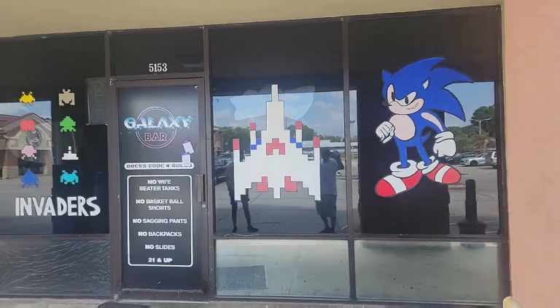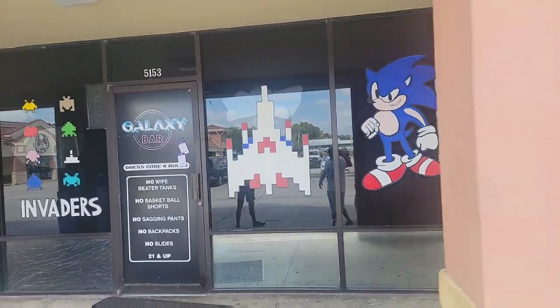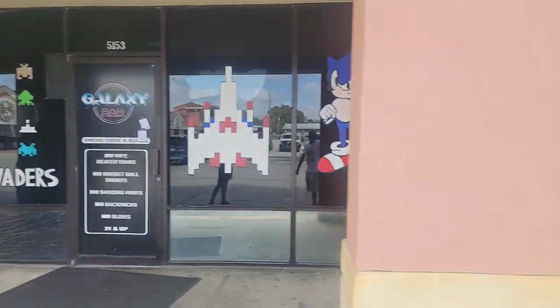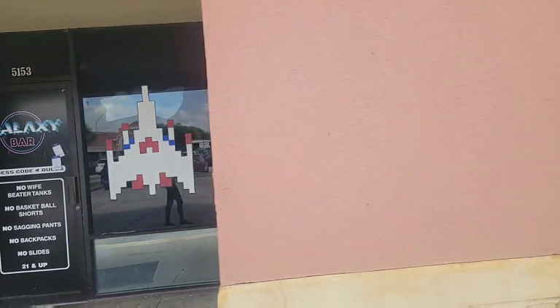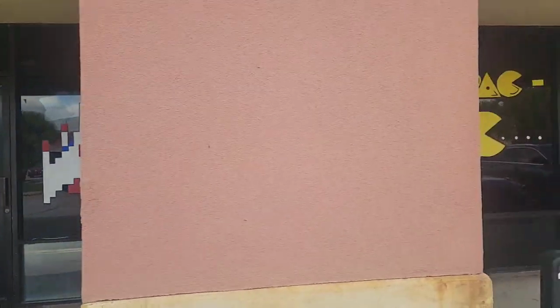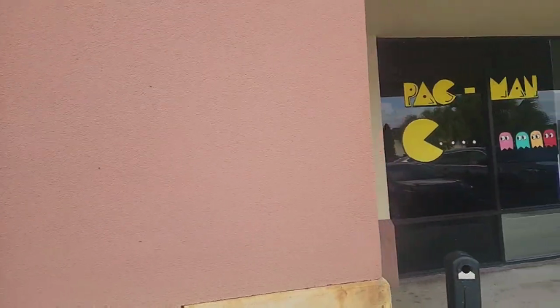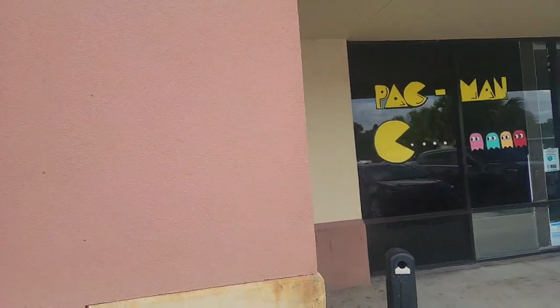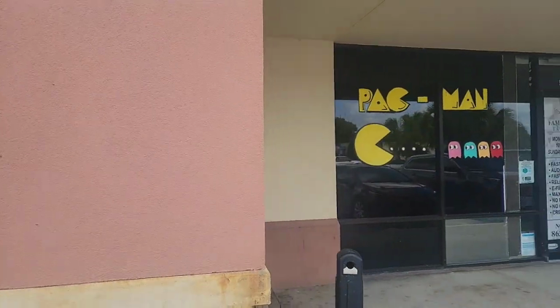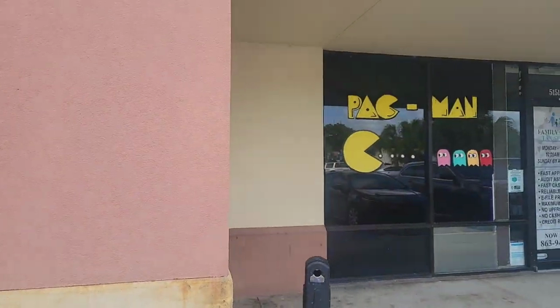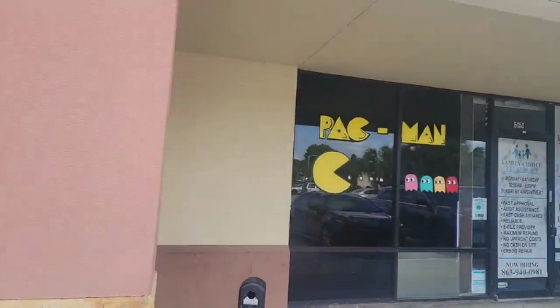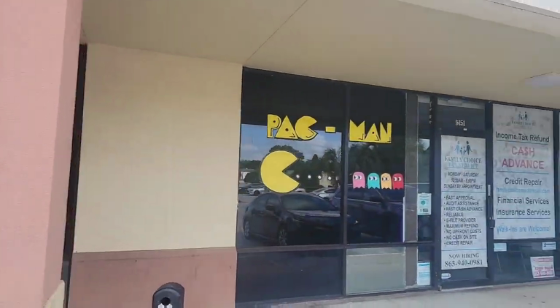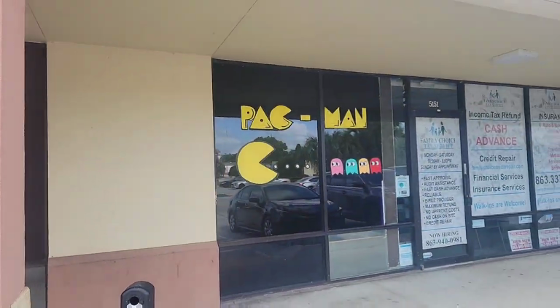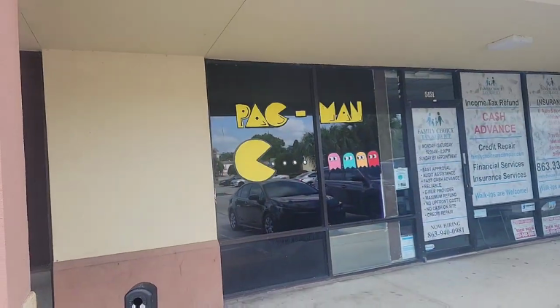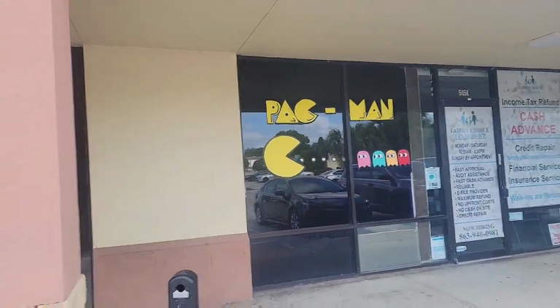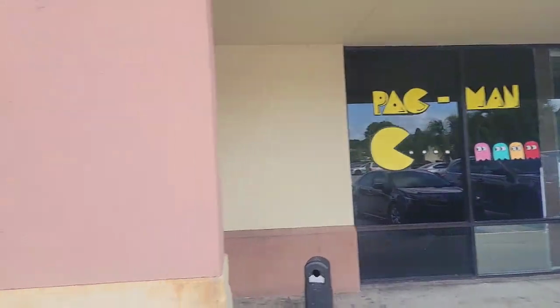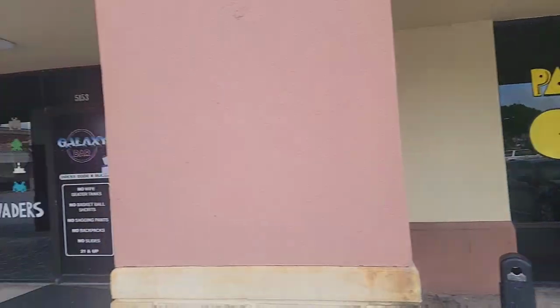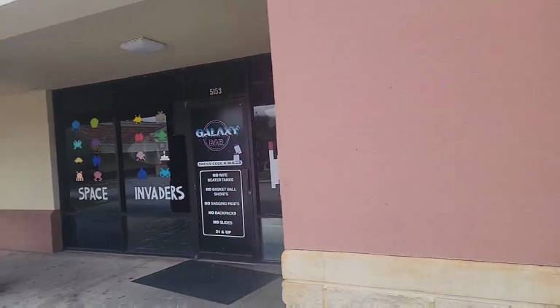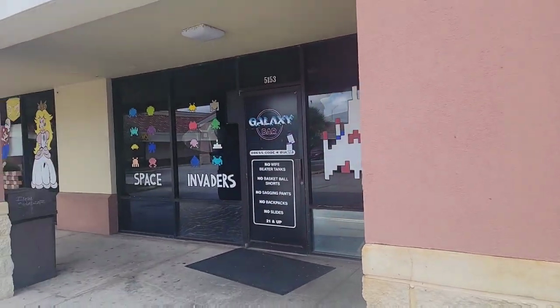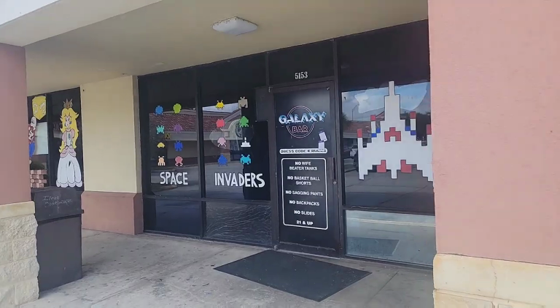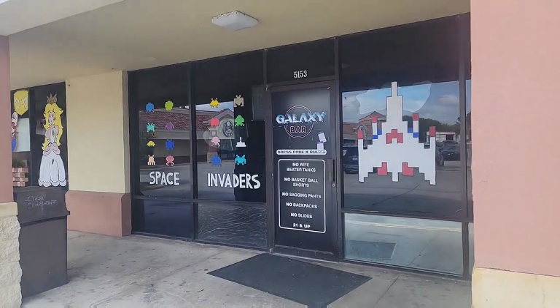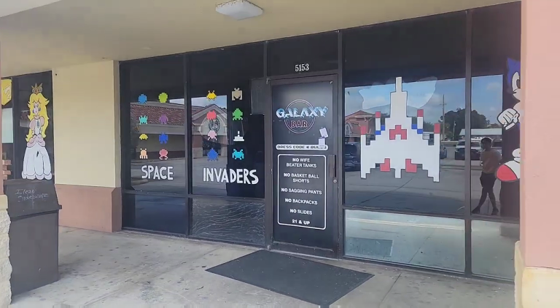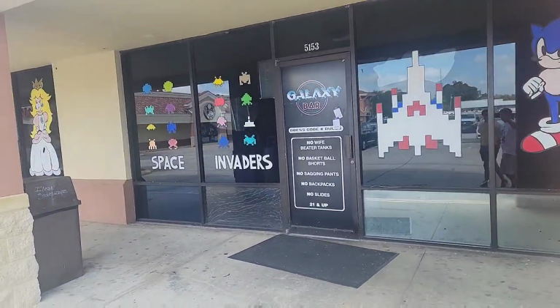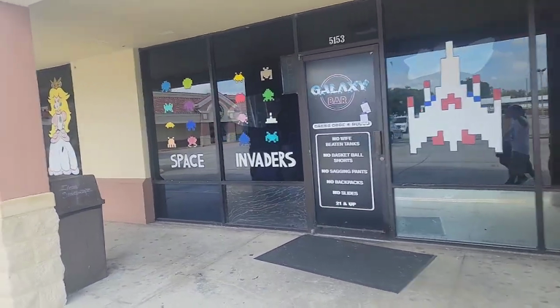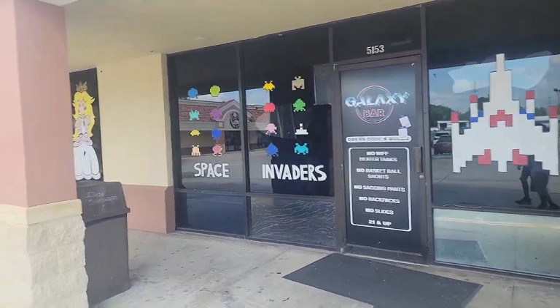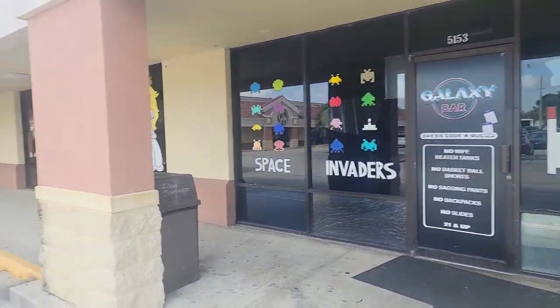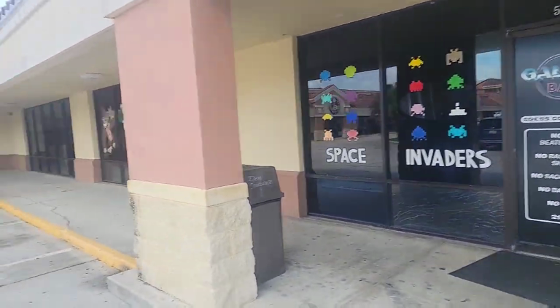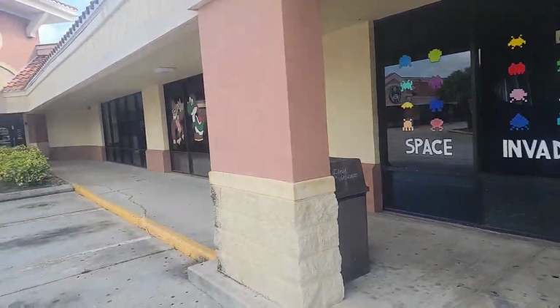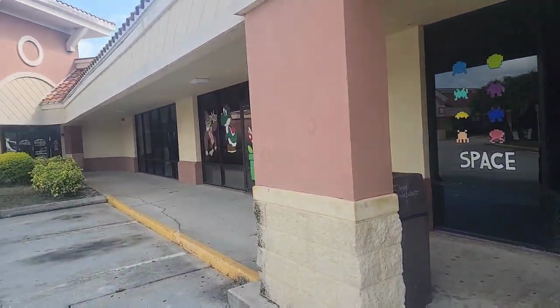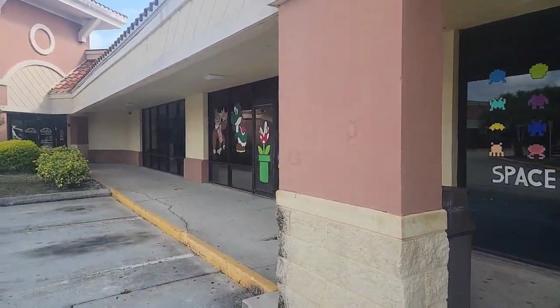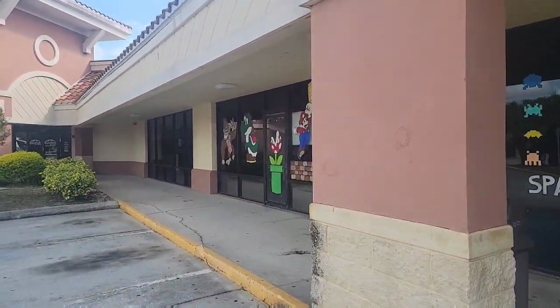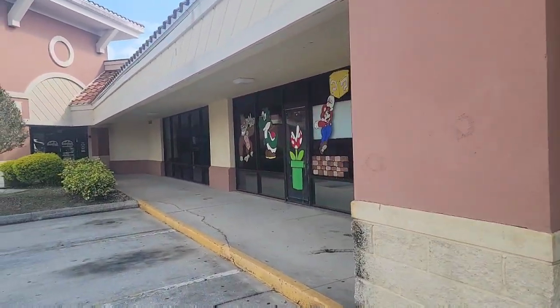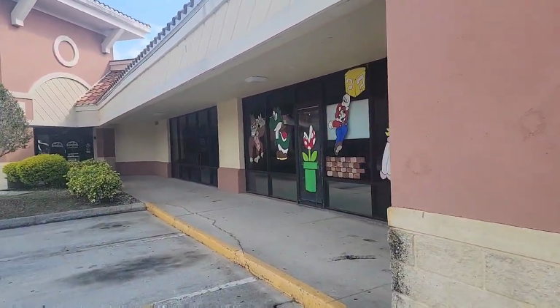I wish I could go in but obviously they're not open right now. So if you're ever in the Lakeland area and want to check out this Galaxy Bar and Billiards place, go ahead and check it out.